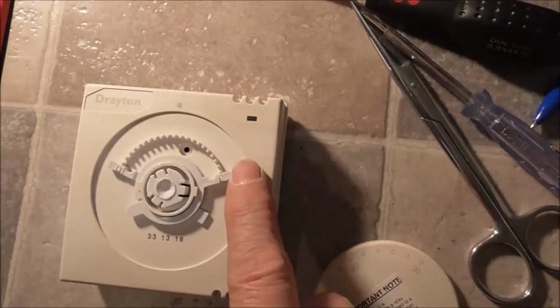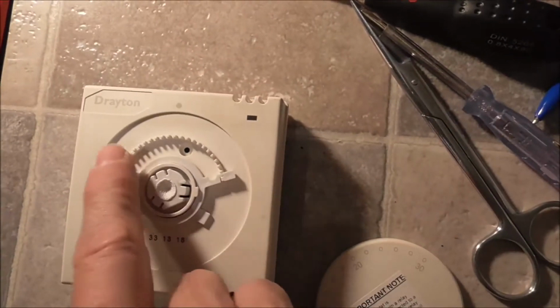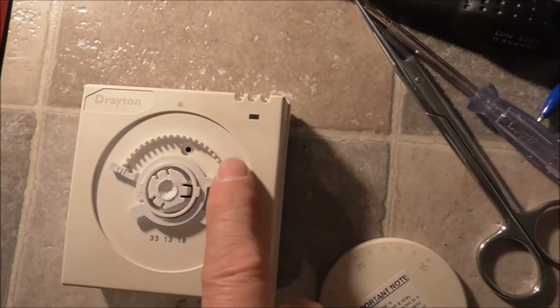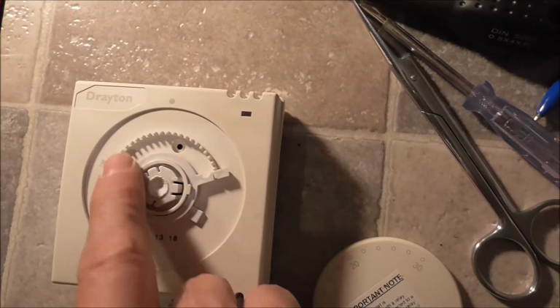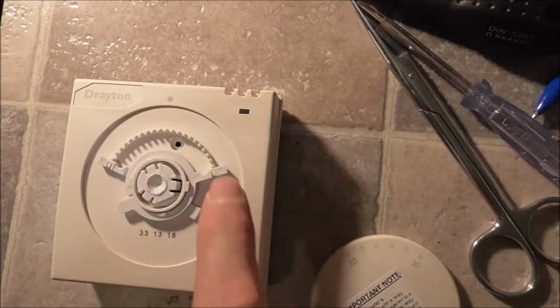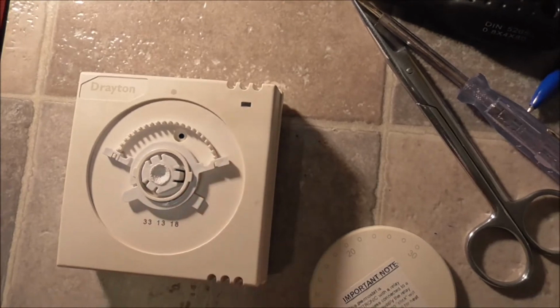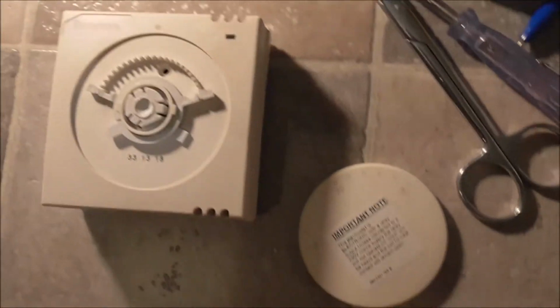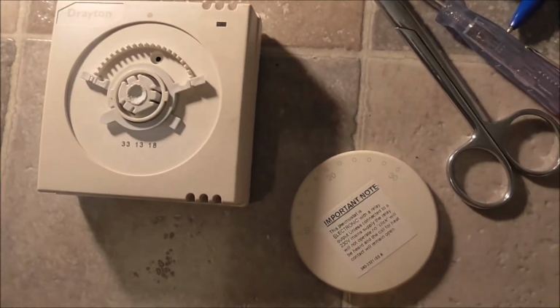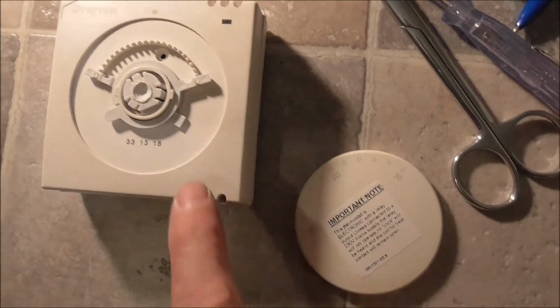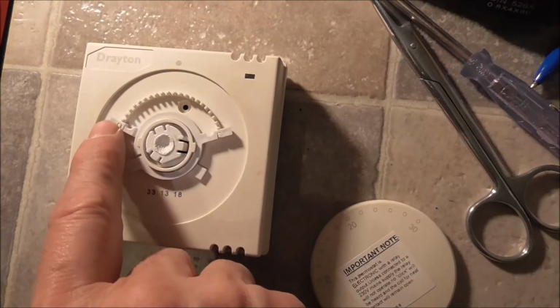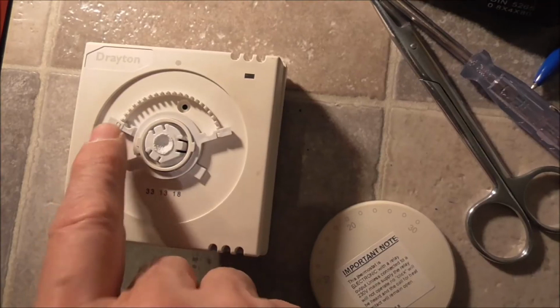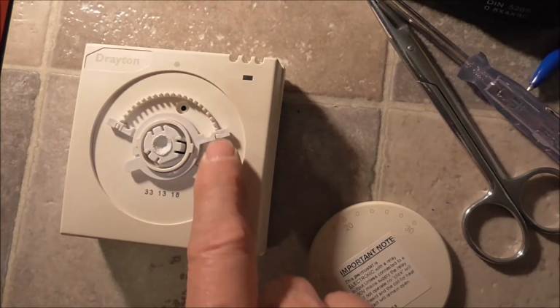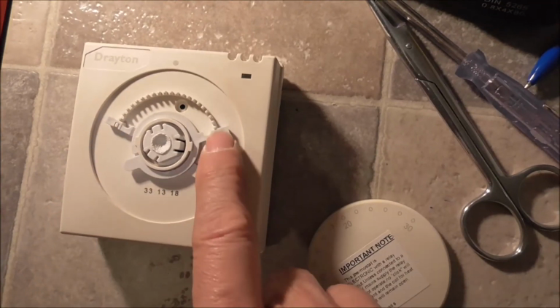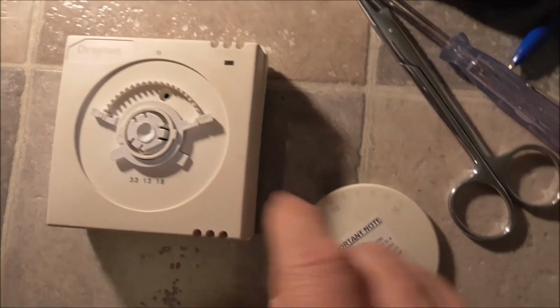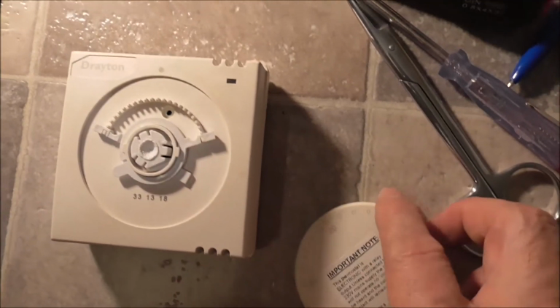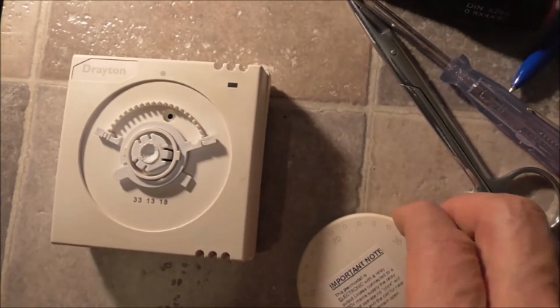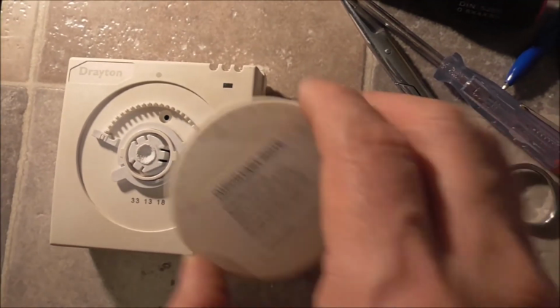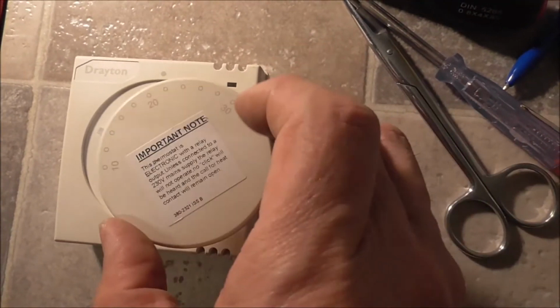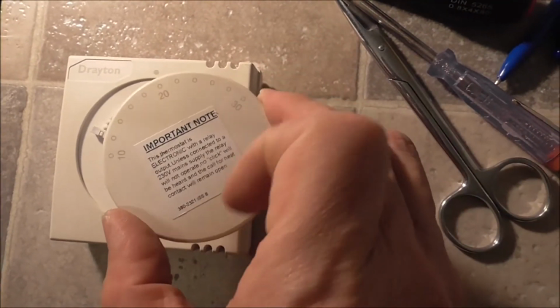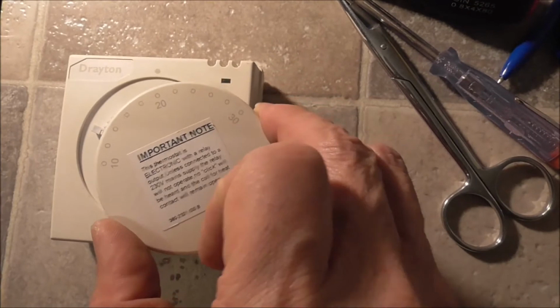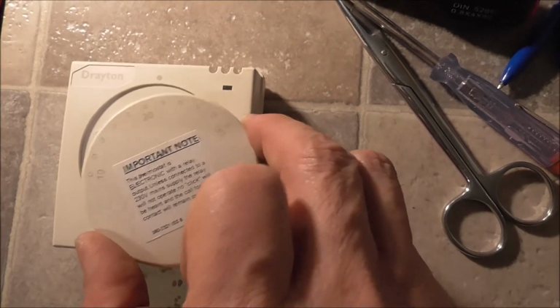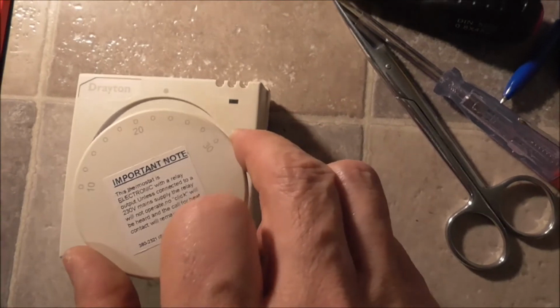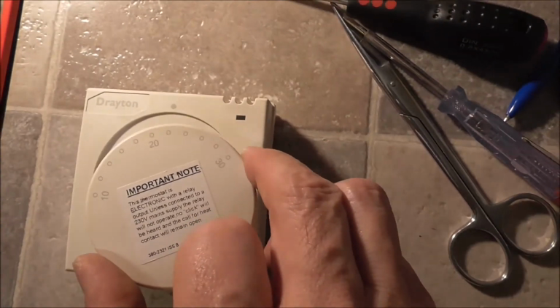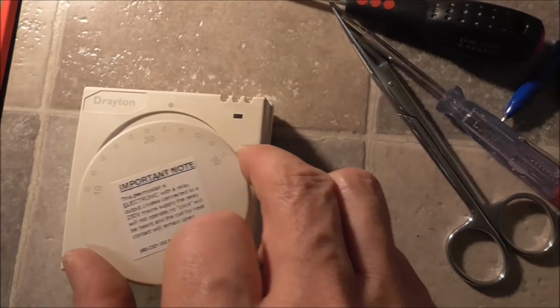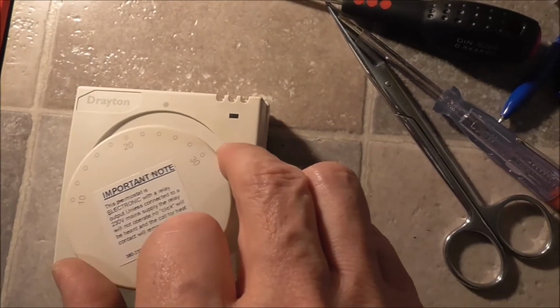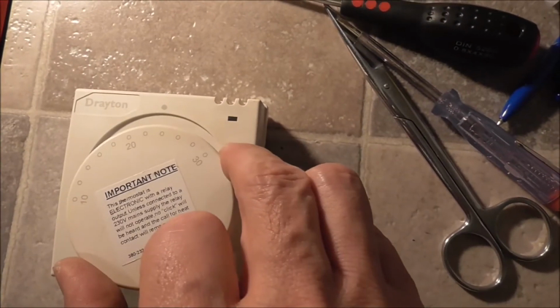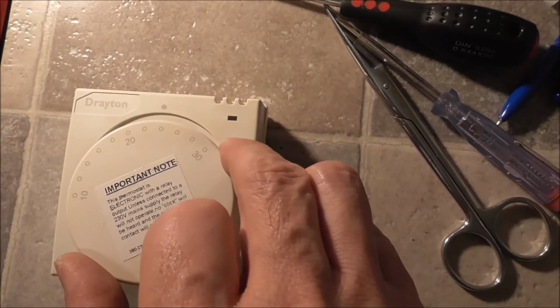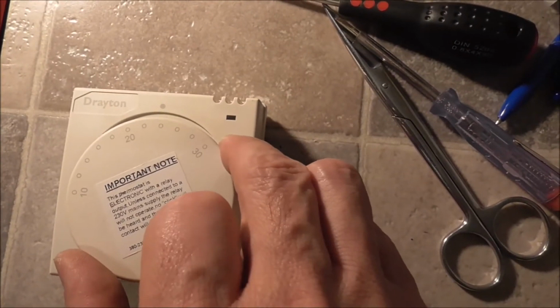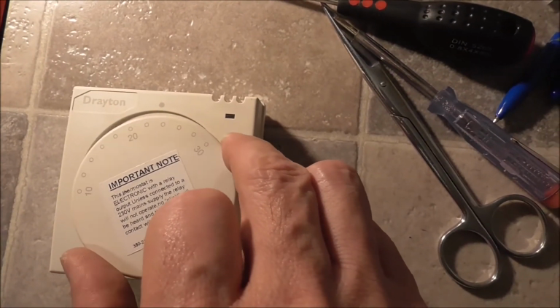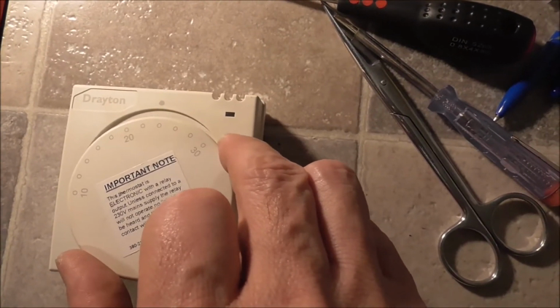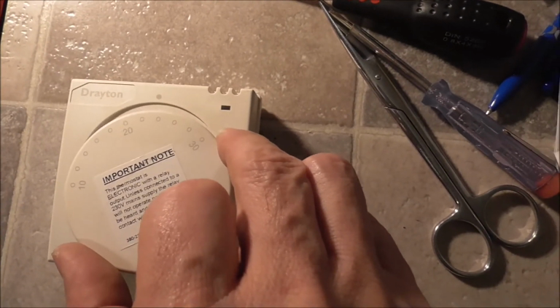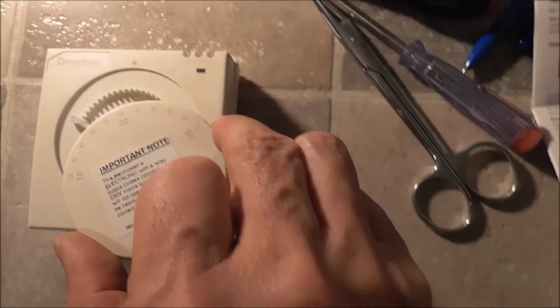So this tool is very good. This is how to set the minimum and maximum temperature with your Warmup RTS2 thermostat.